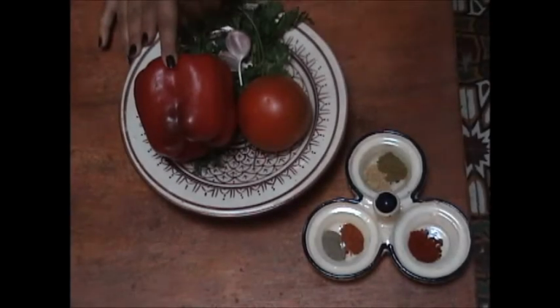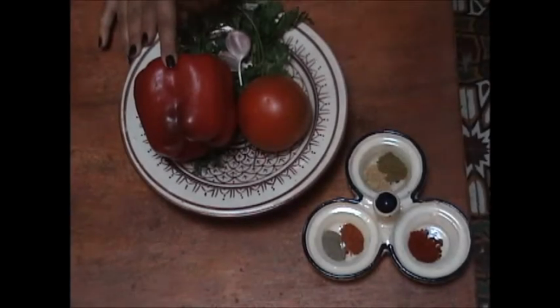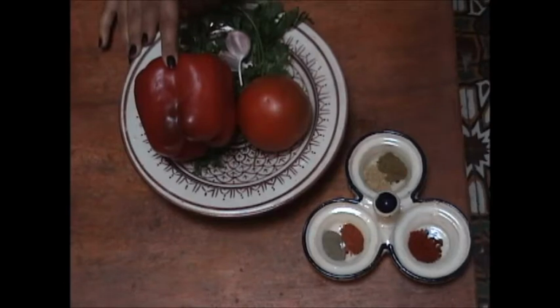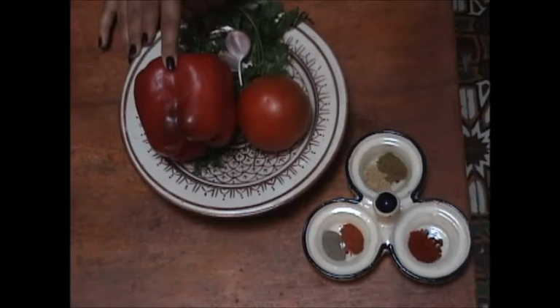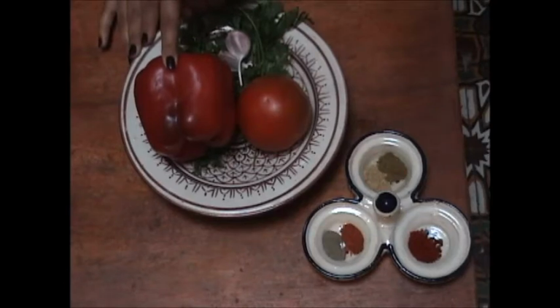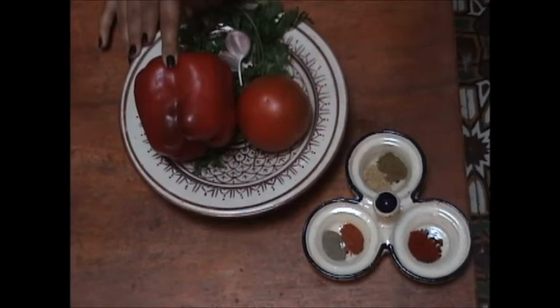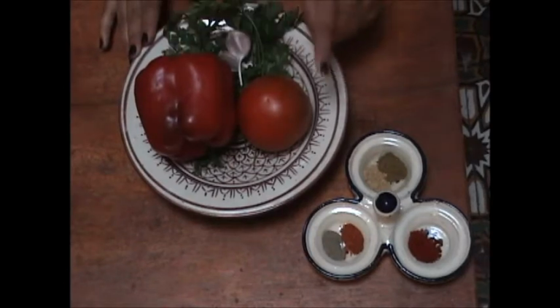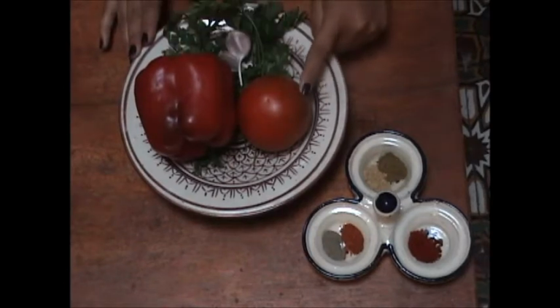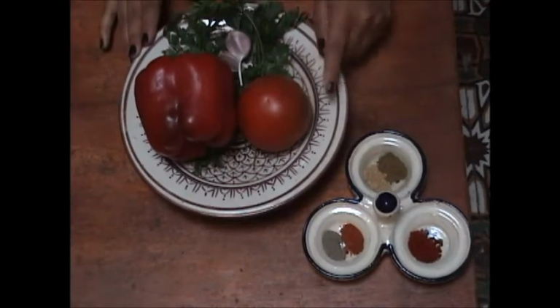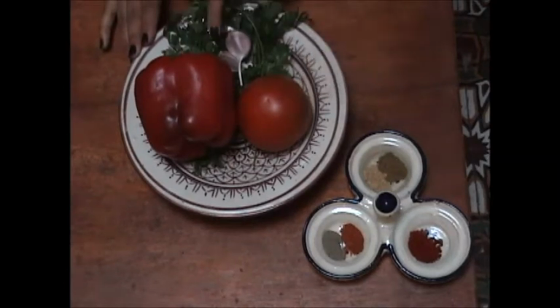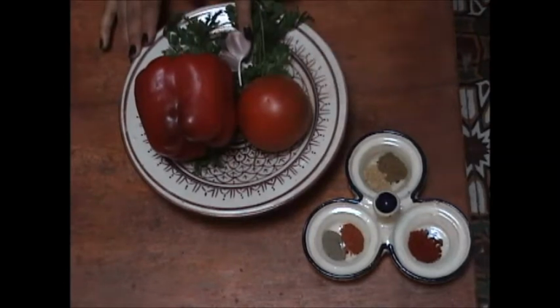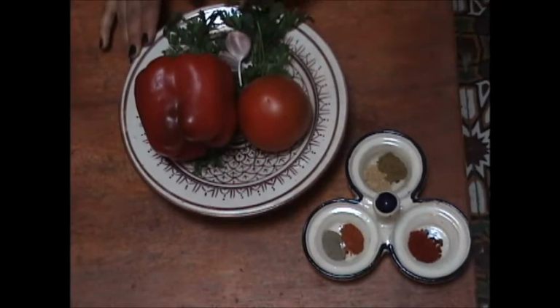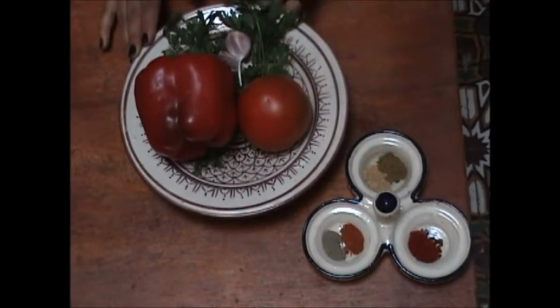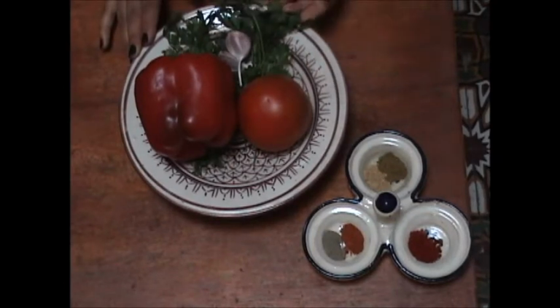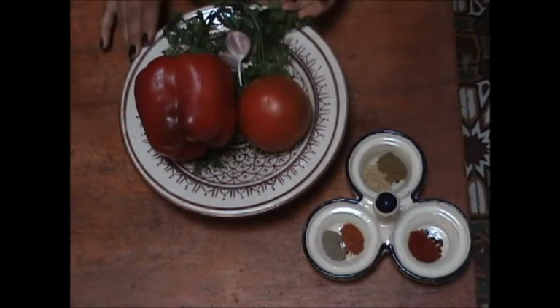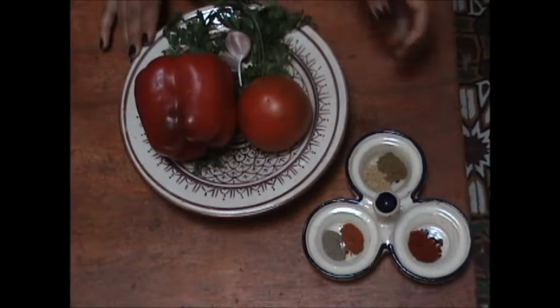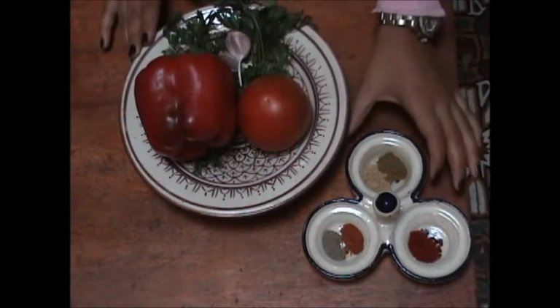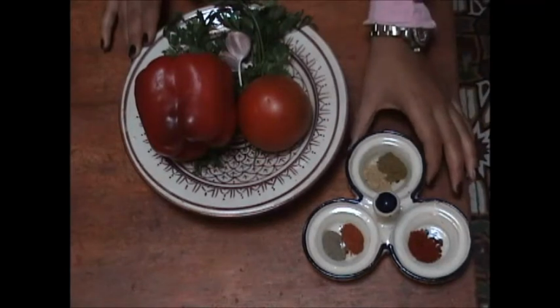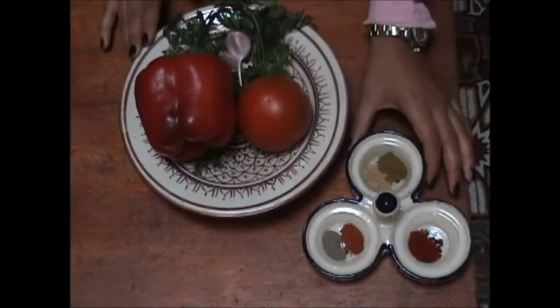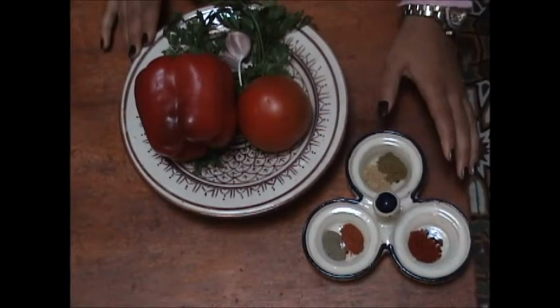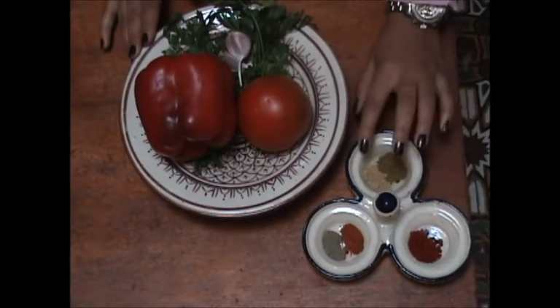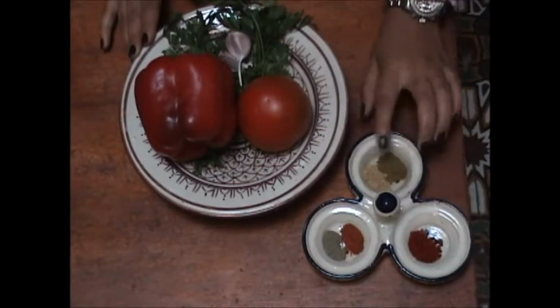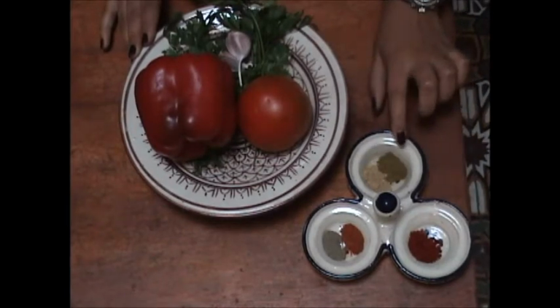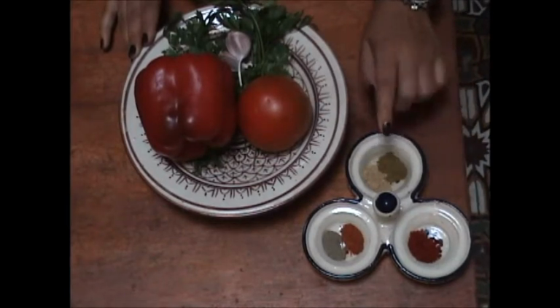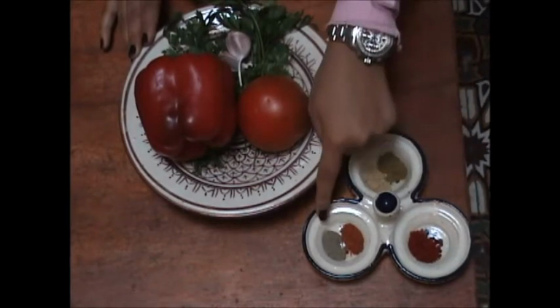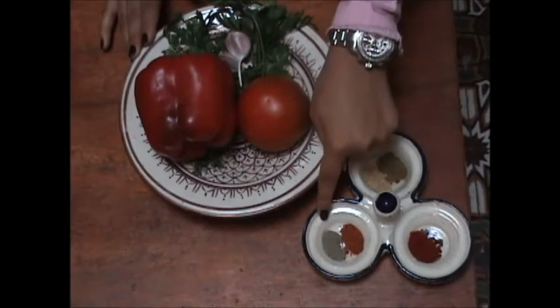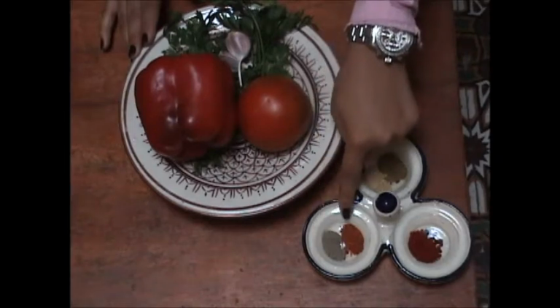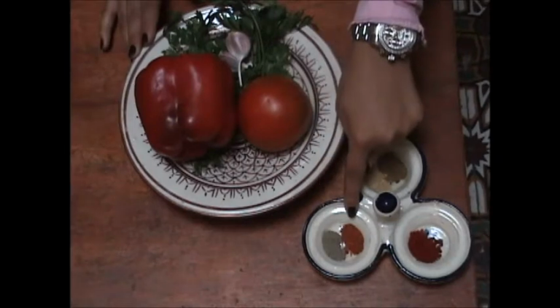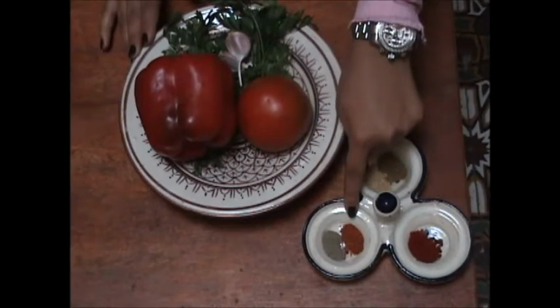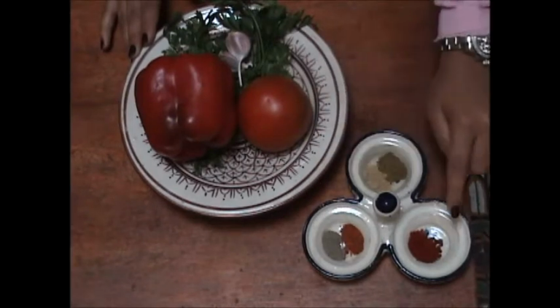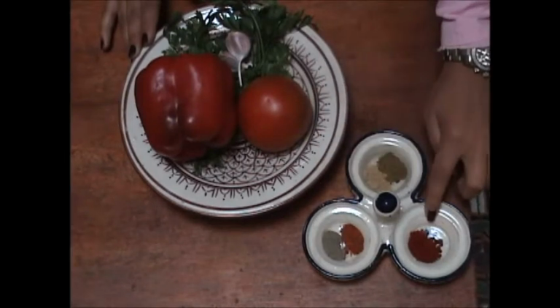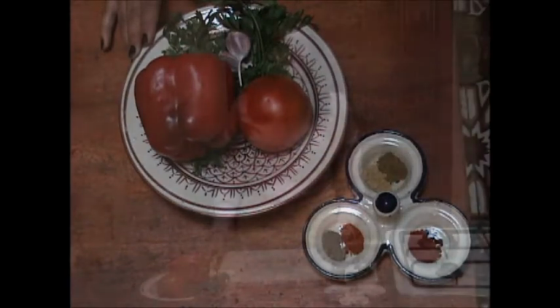One red pepper — or you can also use the green pepper — and one tomato, two cloves of garlic, some parsley and cilantro, and for the spices we need some ginger, cumin, black pepper, red pepper, and also some green.